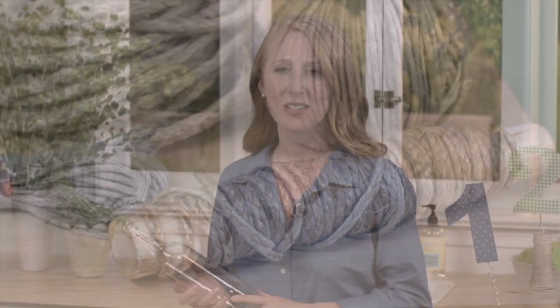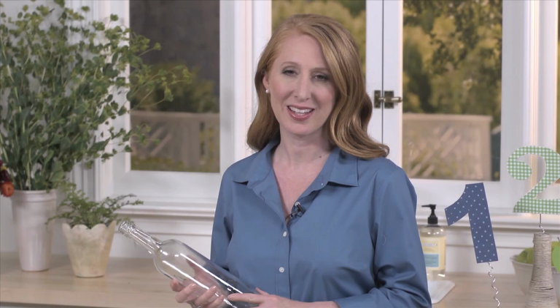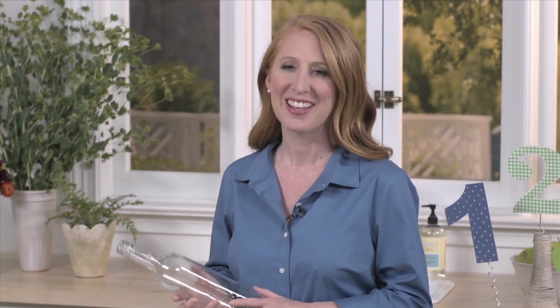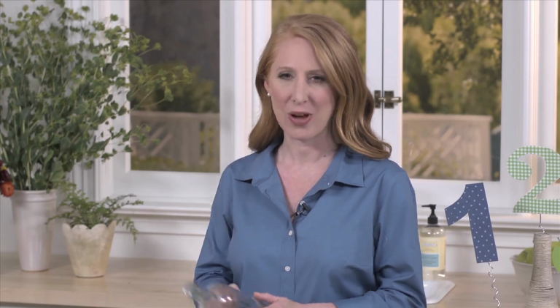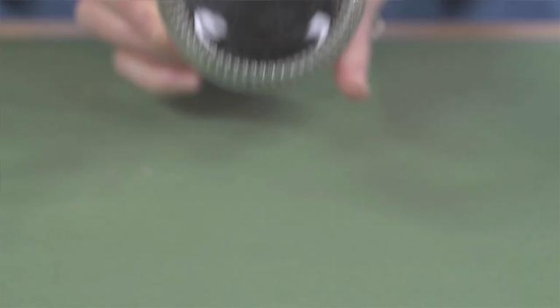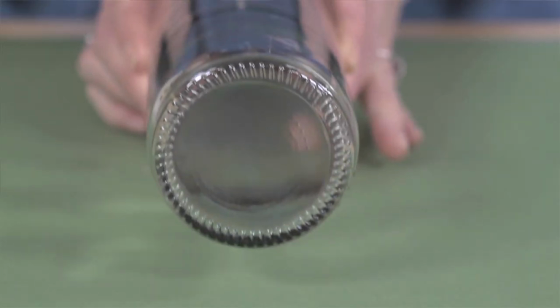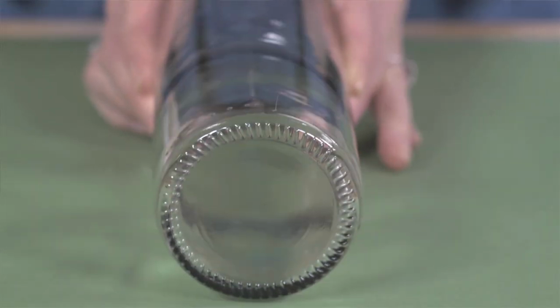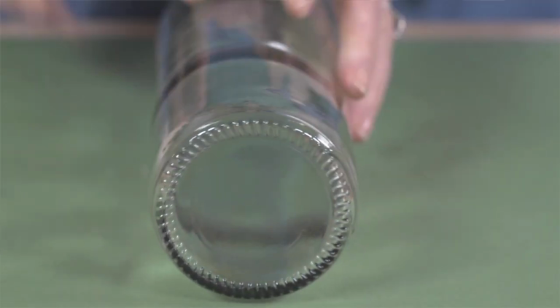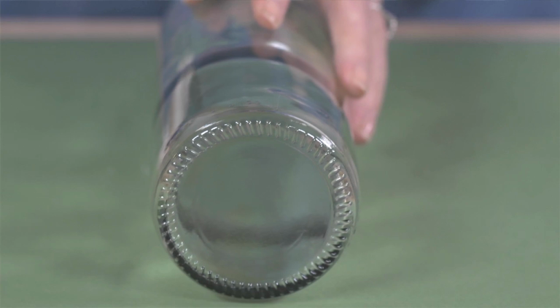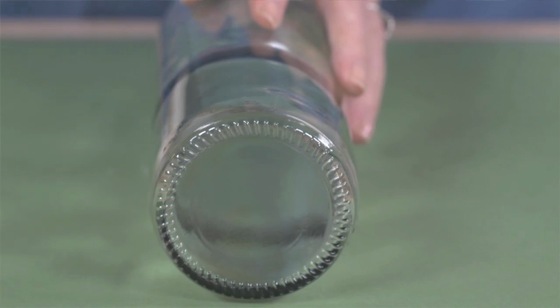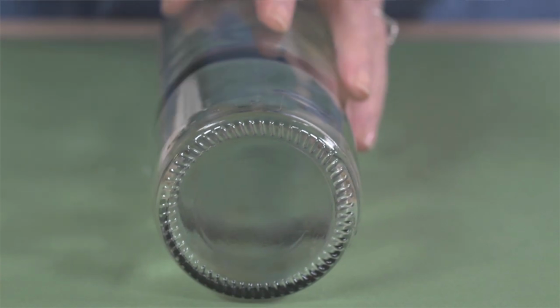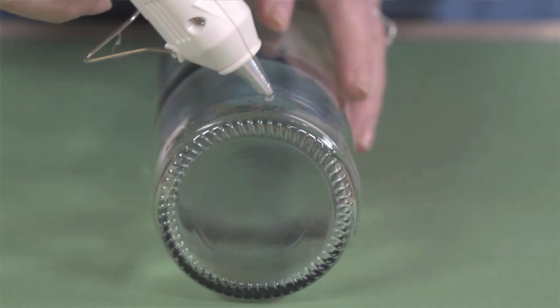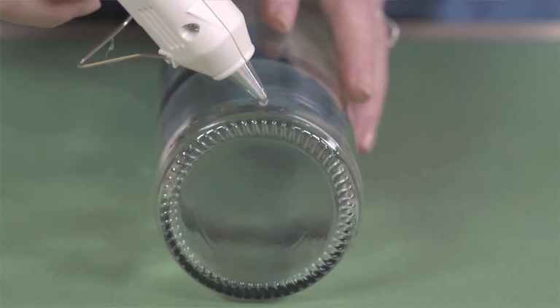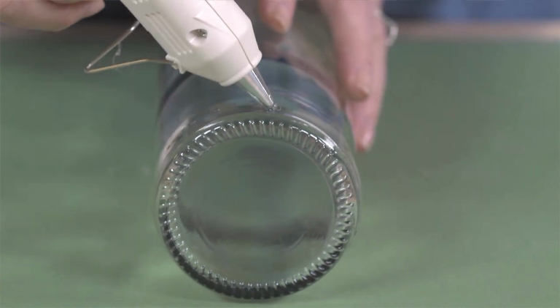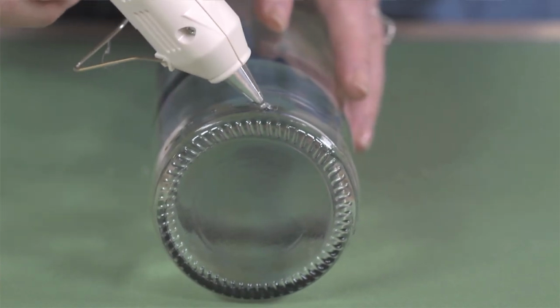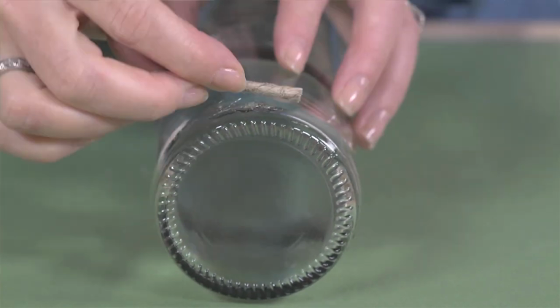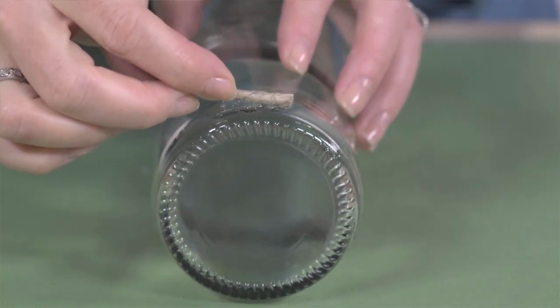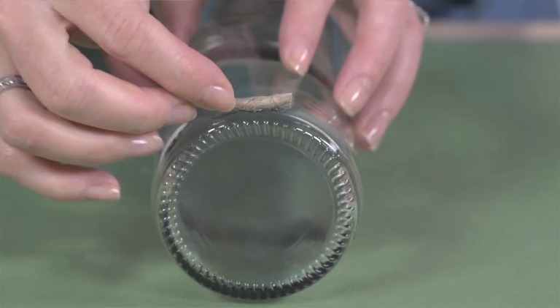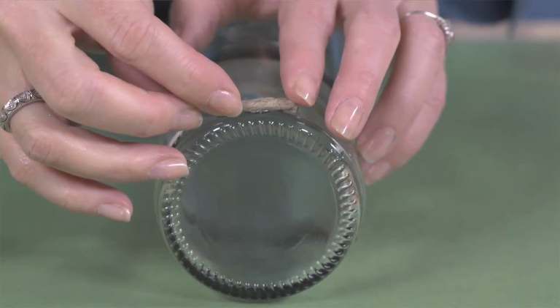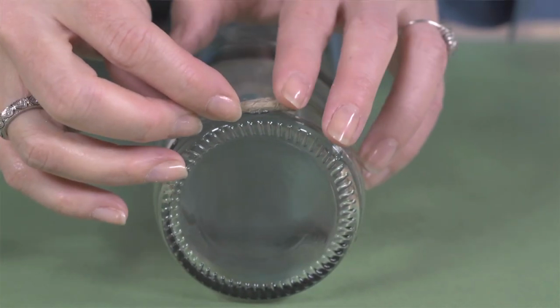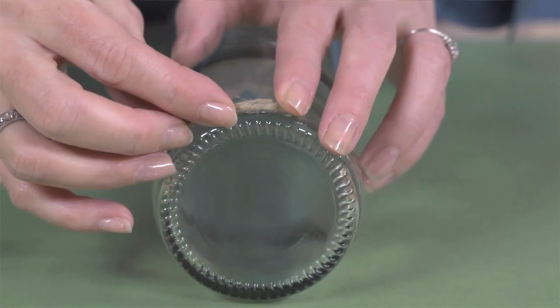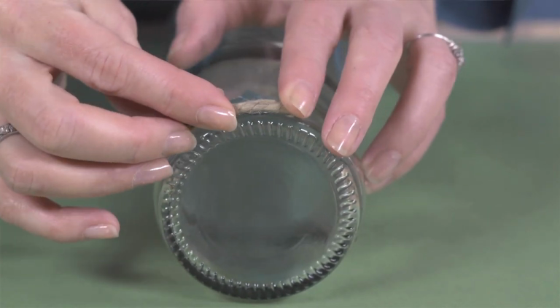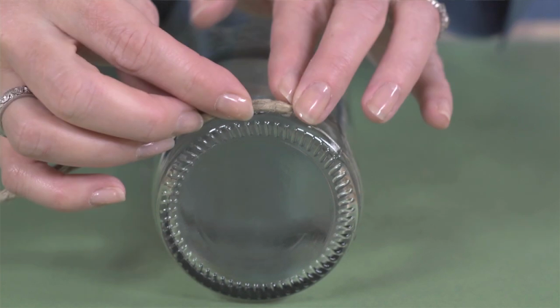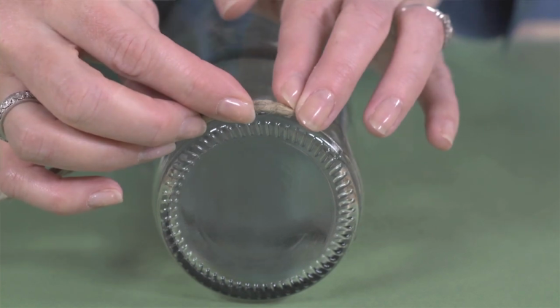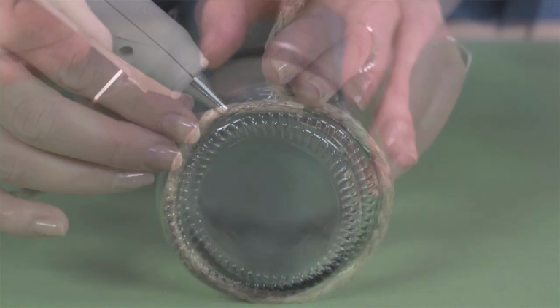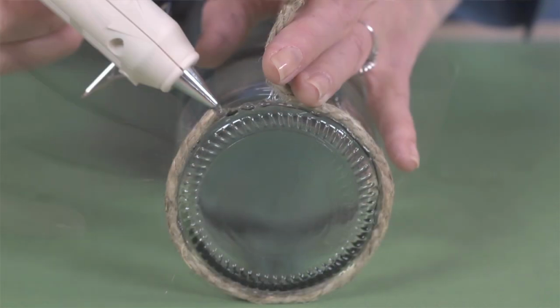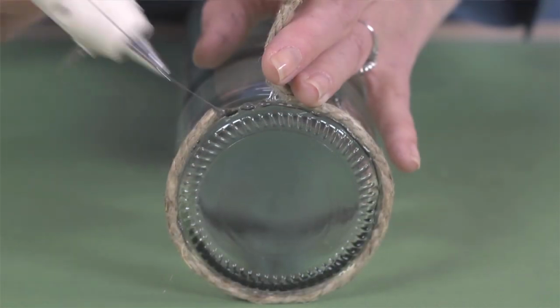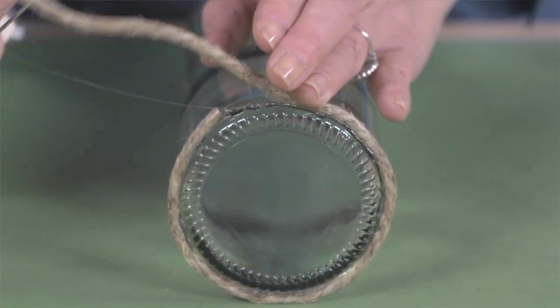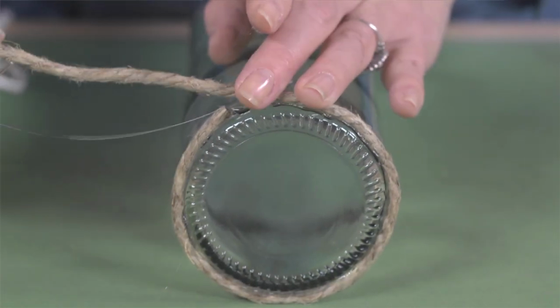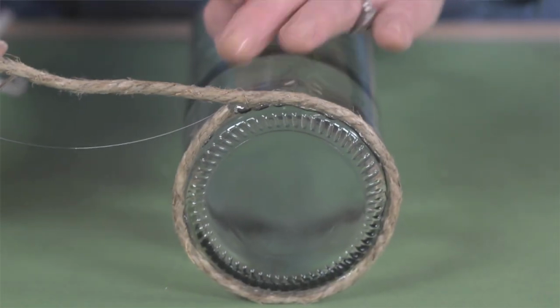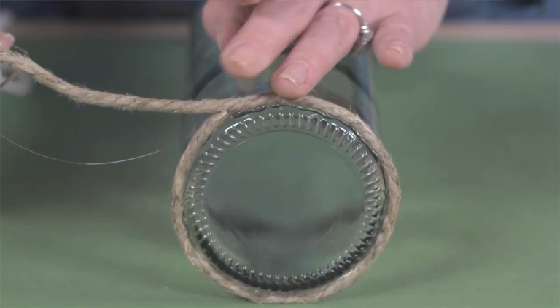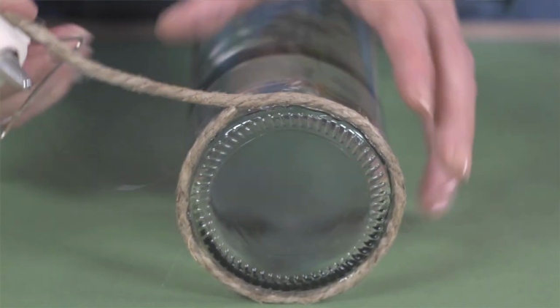To begin, lay the bottle down on its side. Slowly apply a thin layer of glue in small increments to the bottom edge of the bottle, pressing the twine down on the glue. Do this to the entire bottom edge.